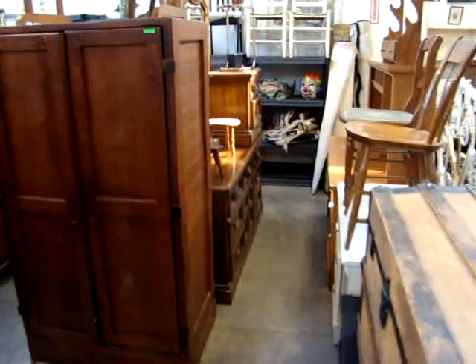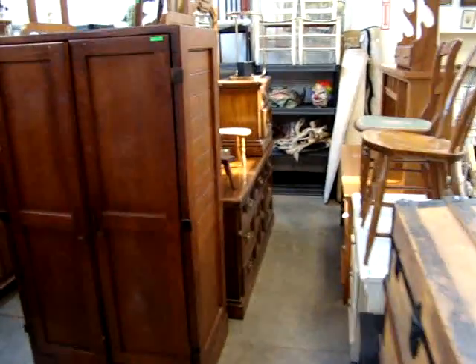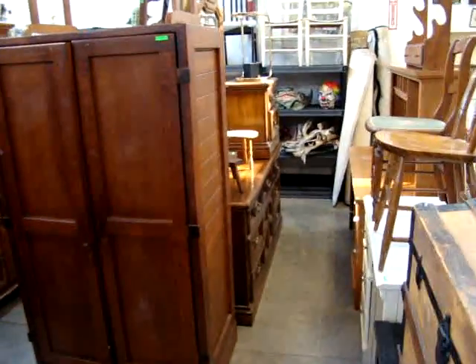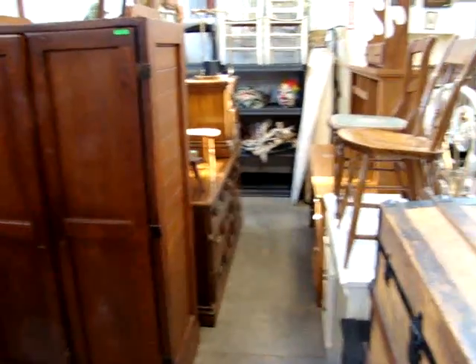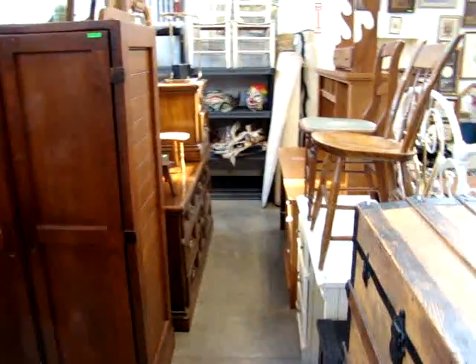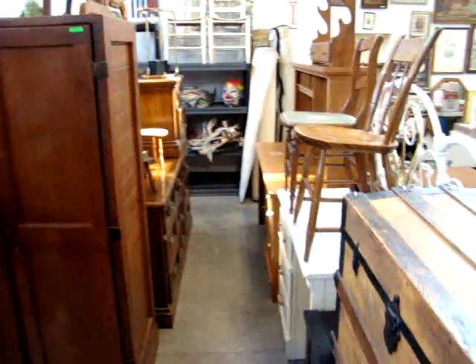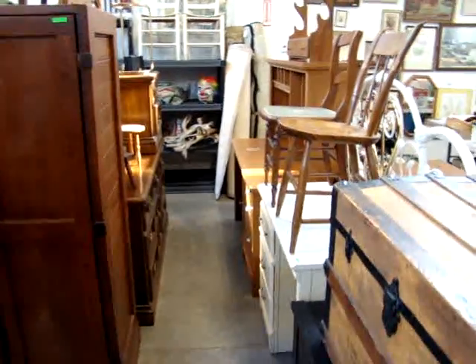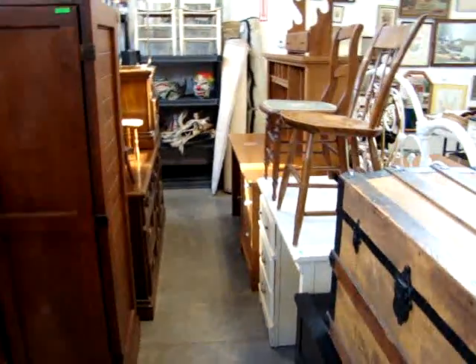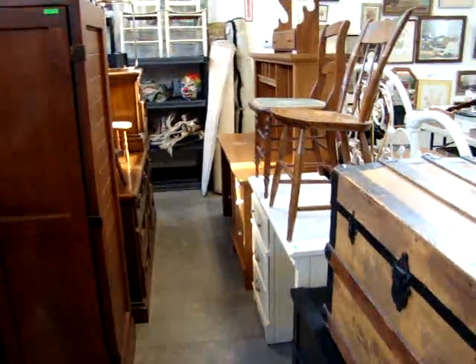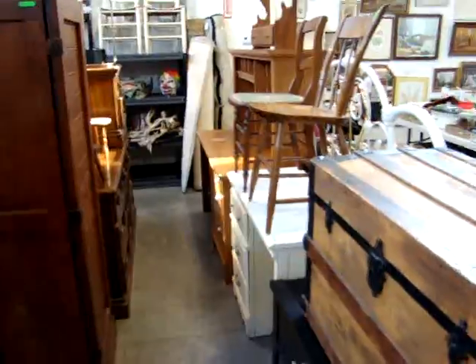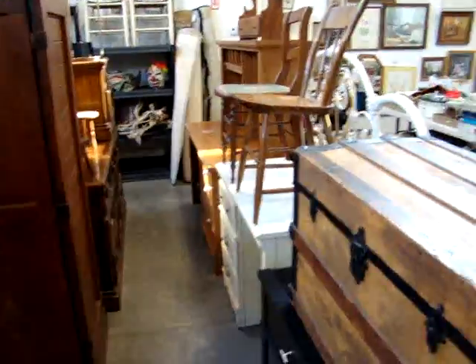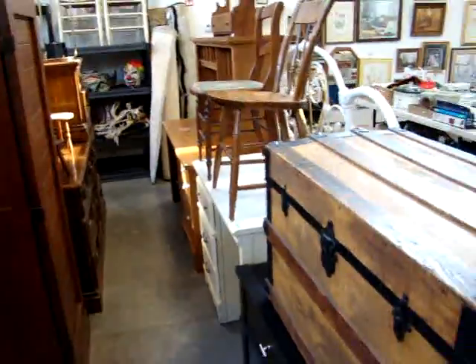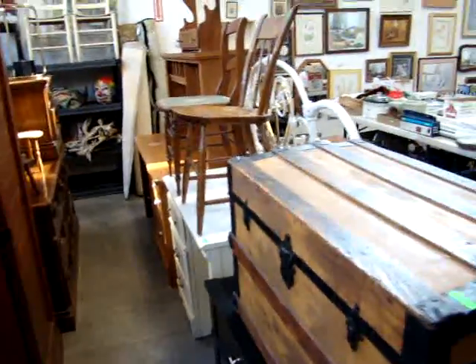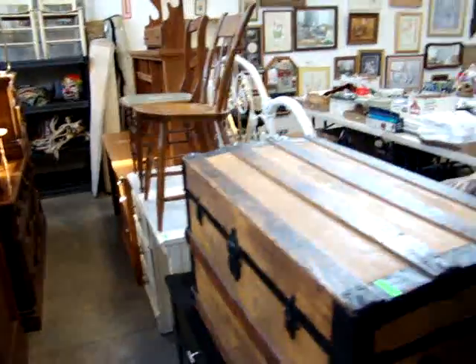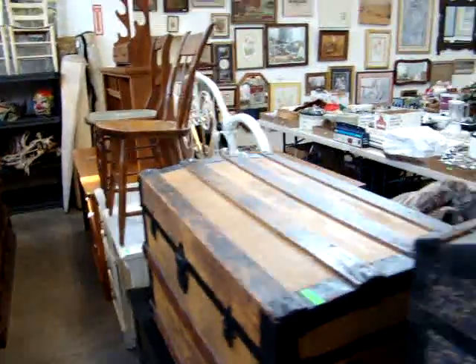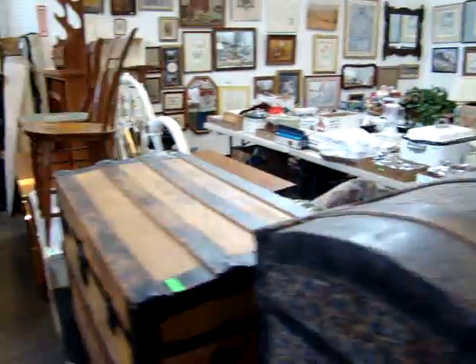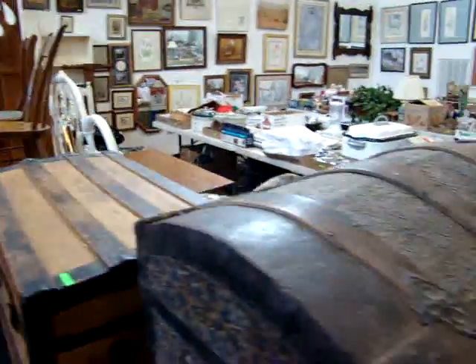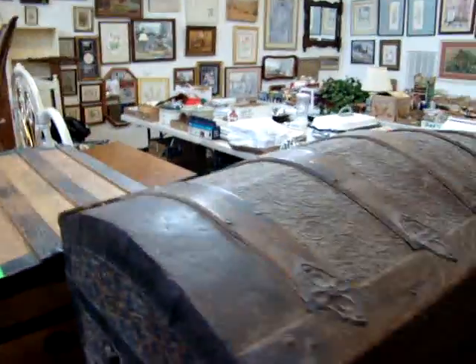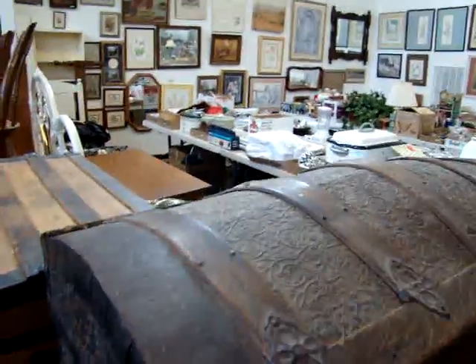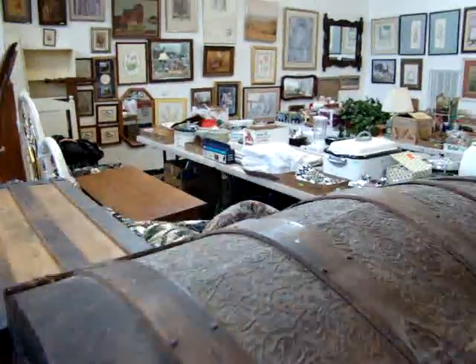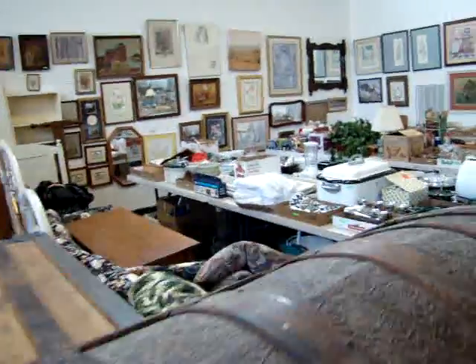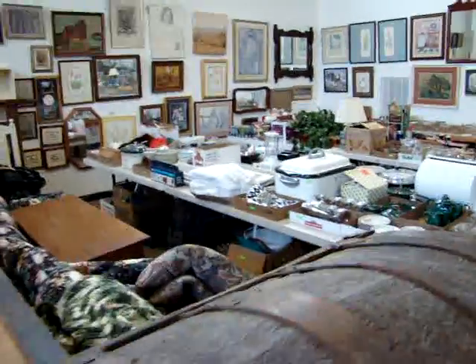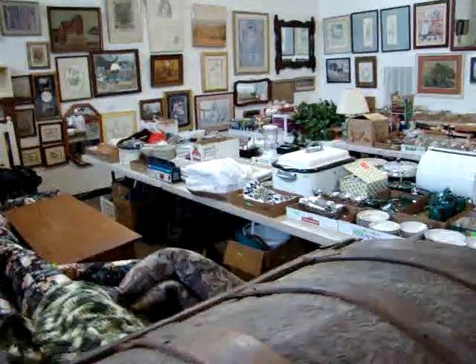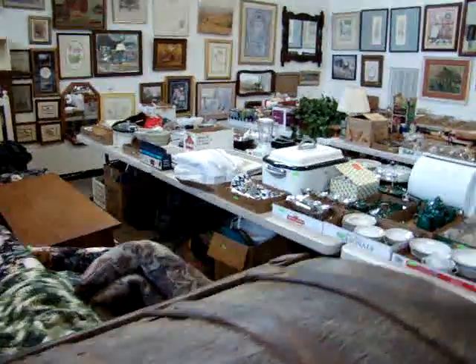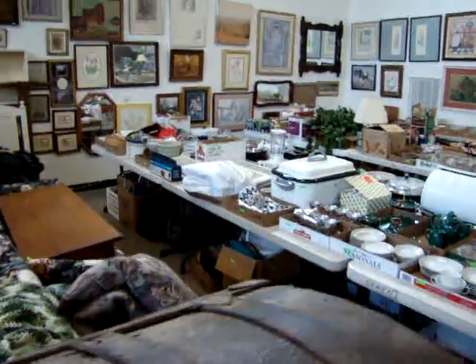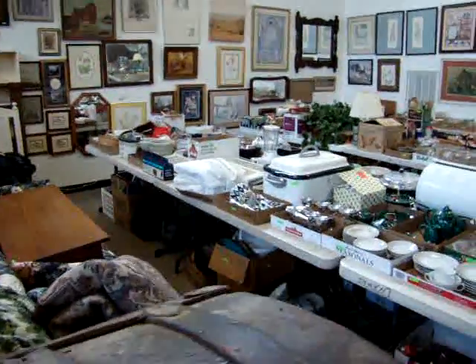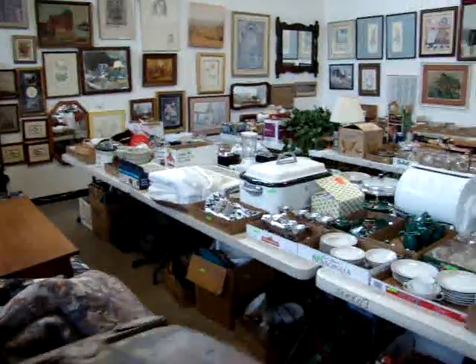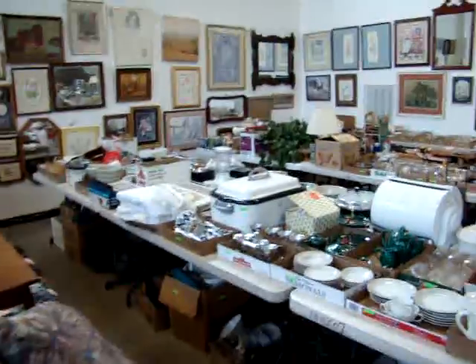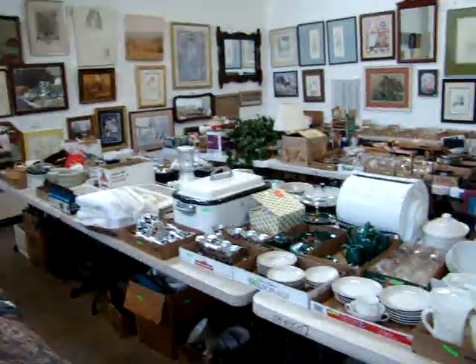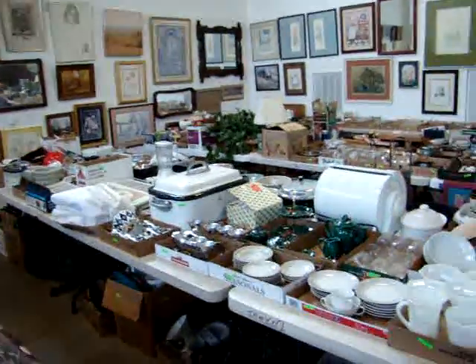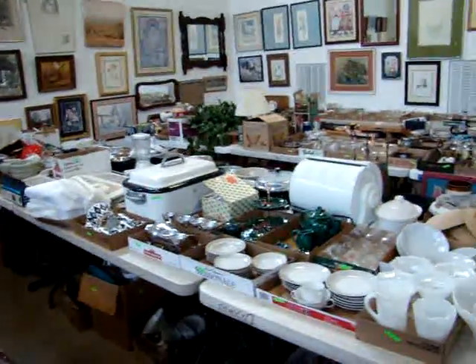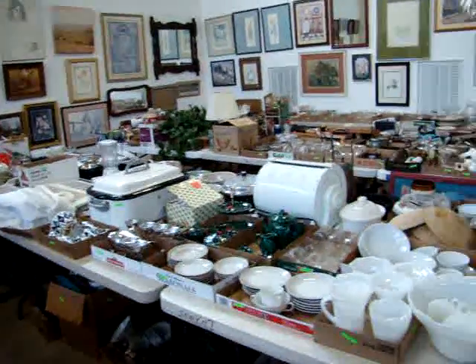We have some Rubbermaid shelving in the back, dressers, mirrors, wardrobes, computer desks, chairs. On these tables you're going to find a lot of great smalls.